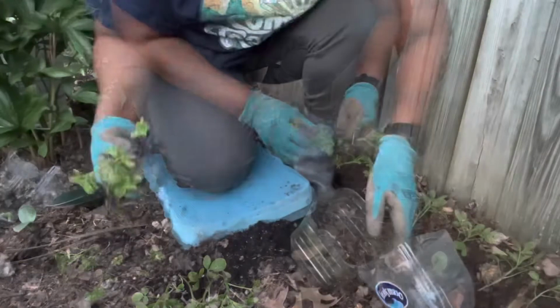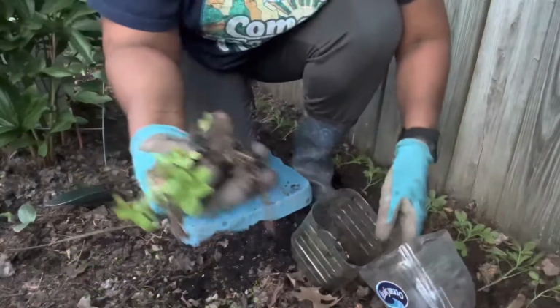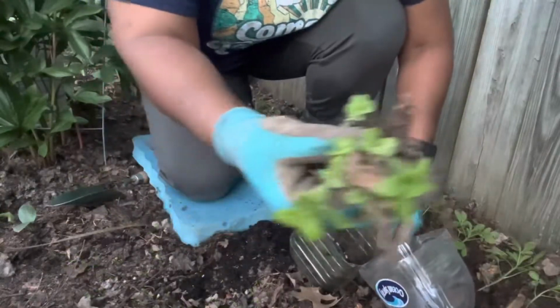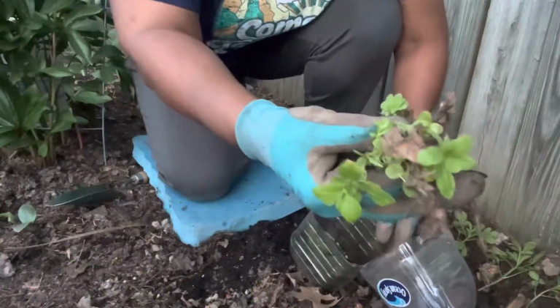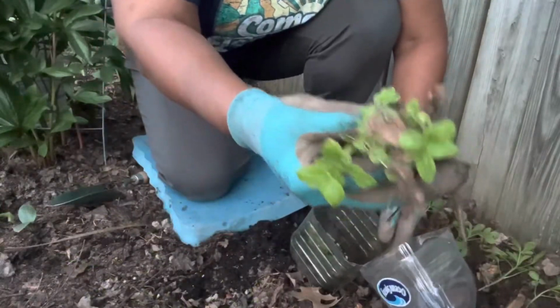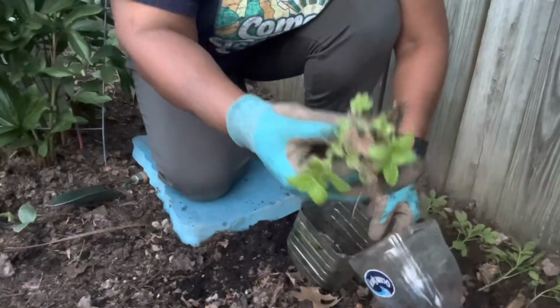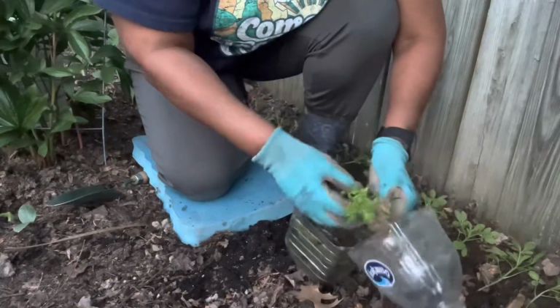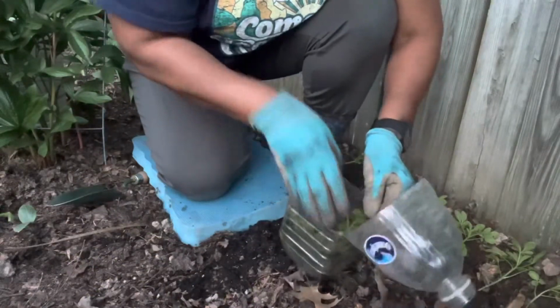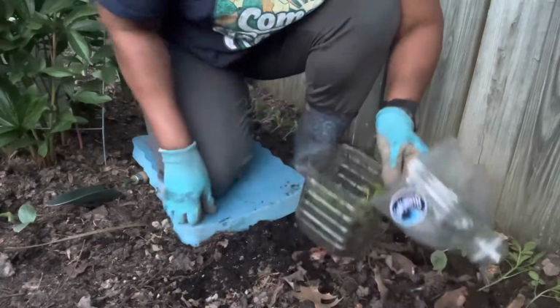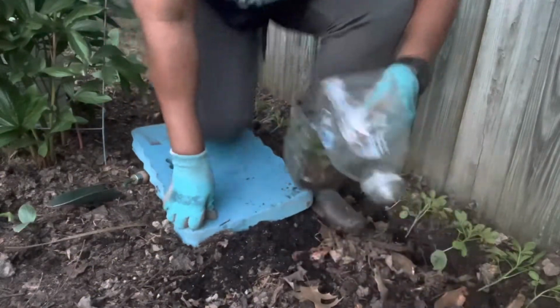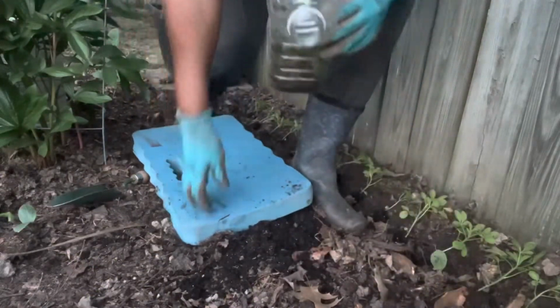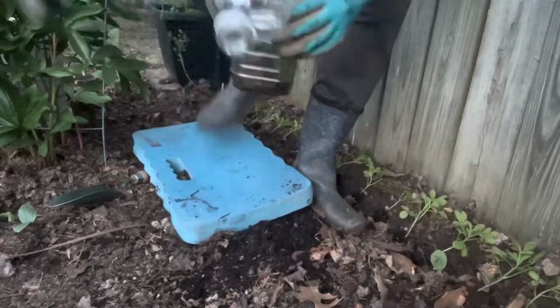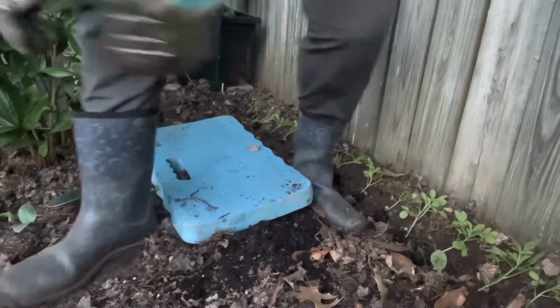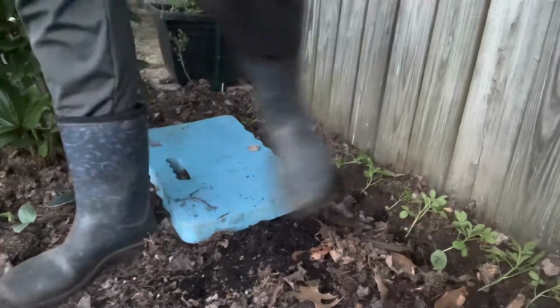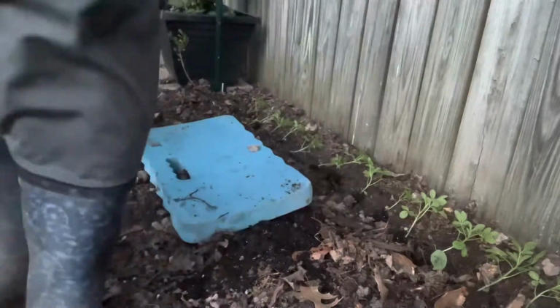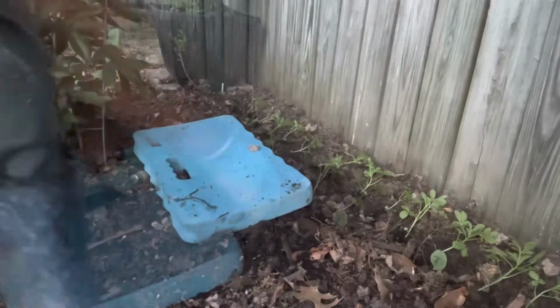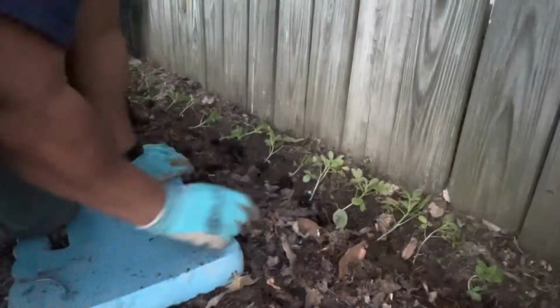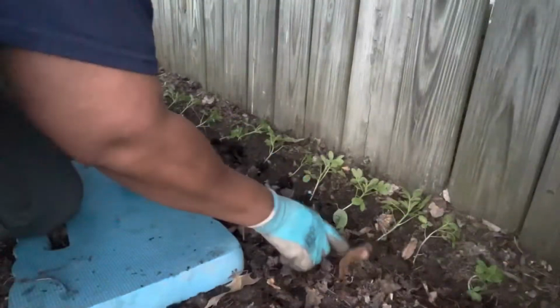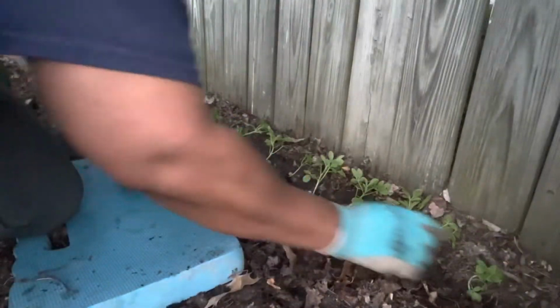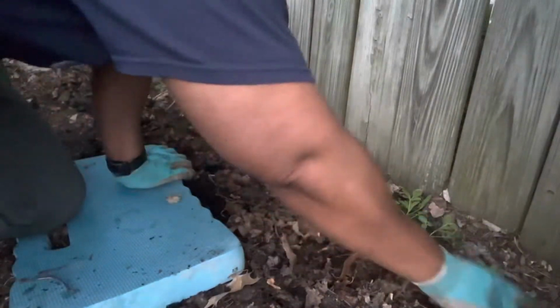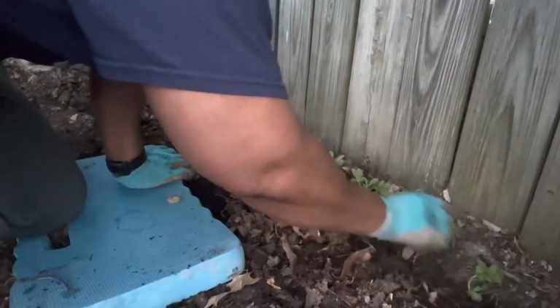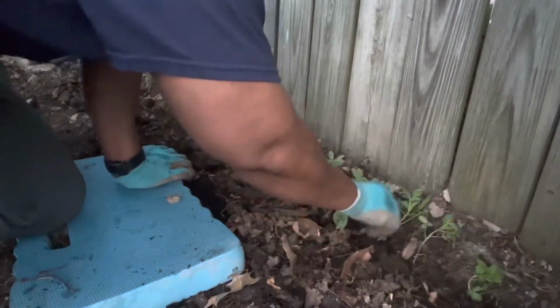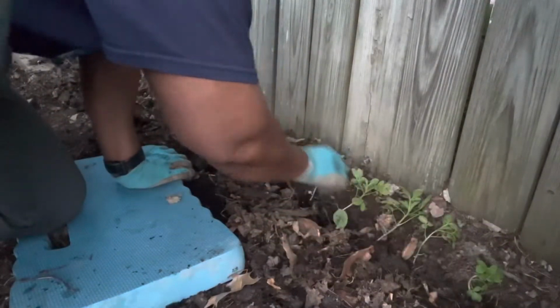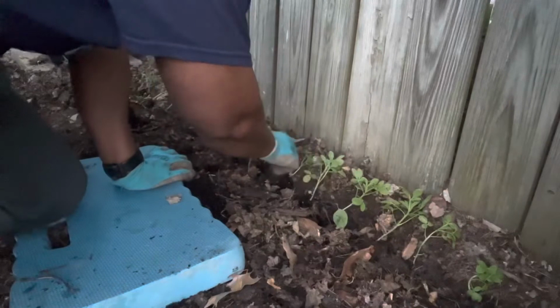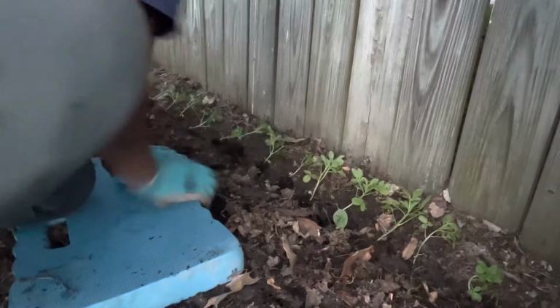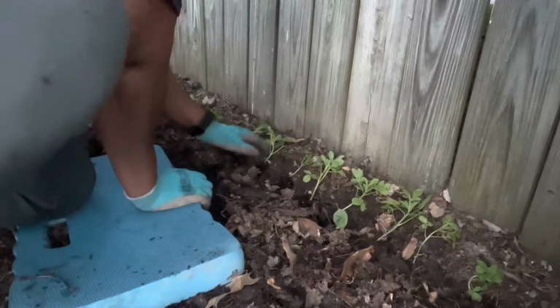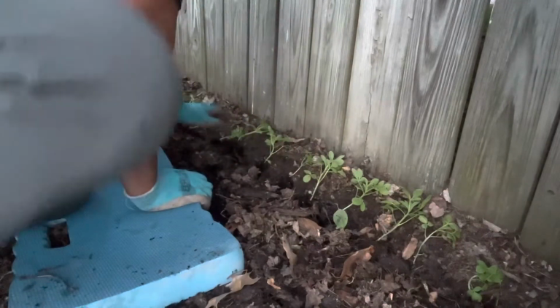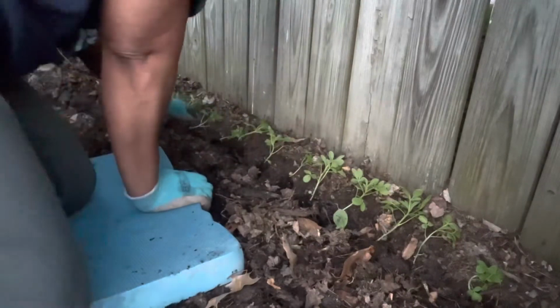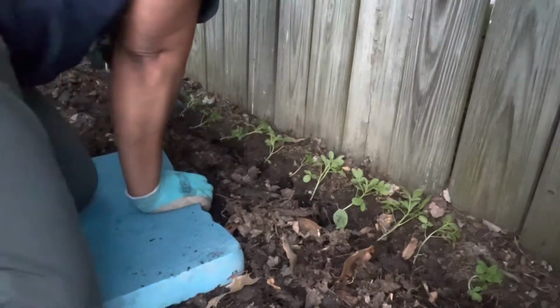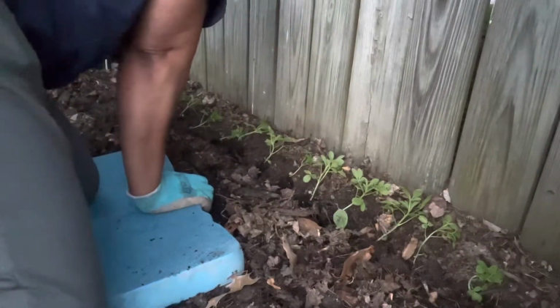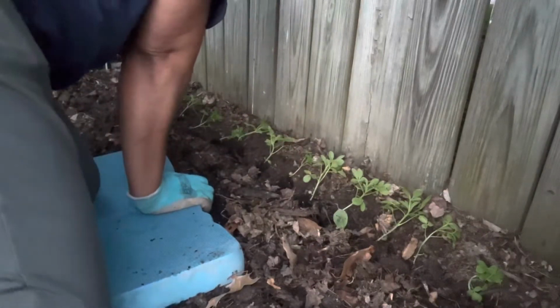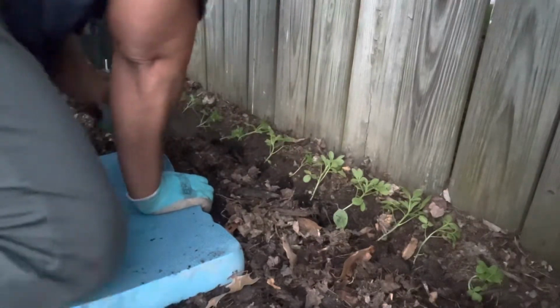I have all these small ones left that I'm going to plant somewhere else. I ended up planting fifteen in total in this spot.